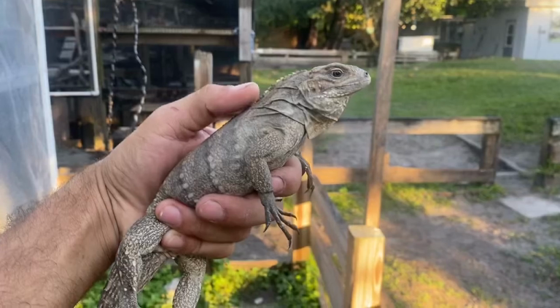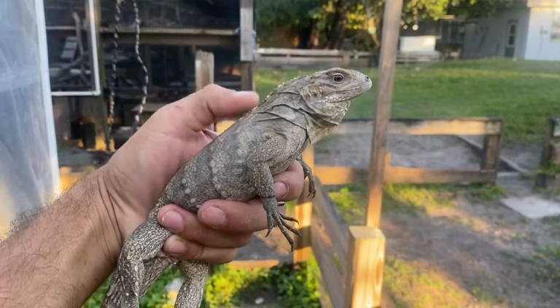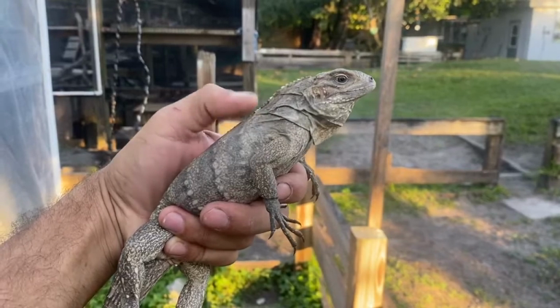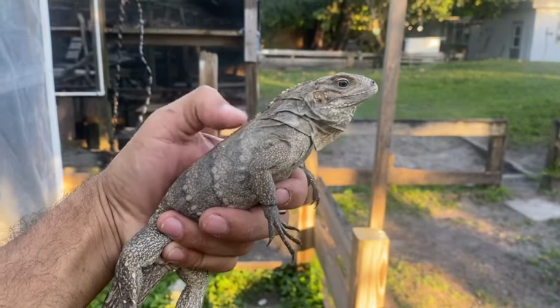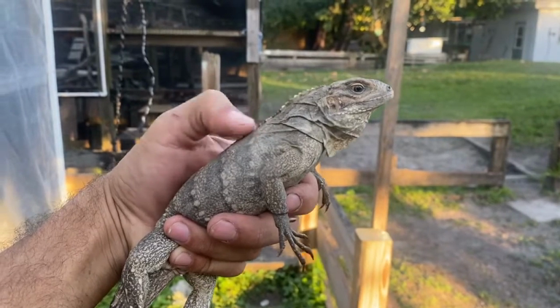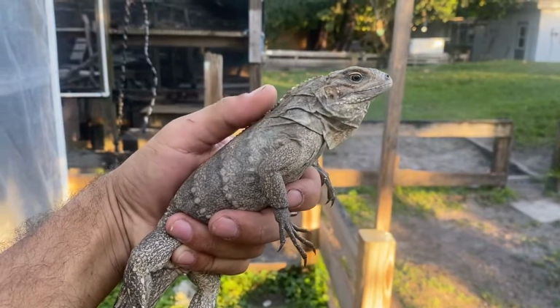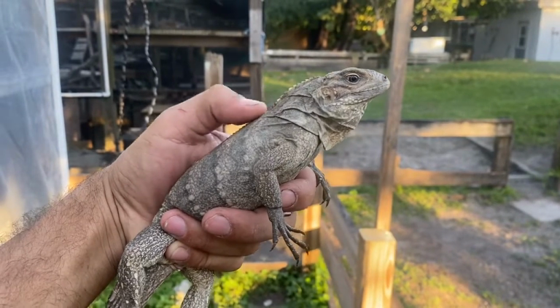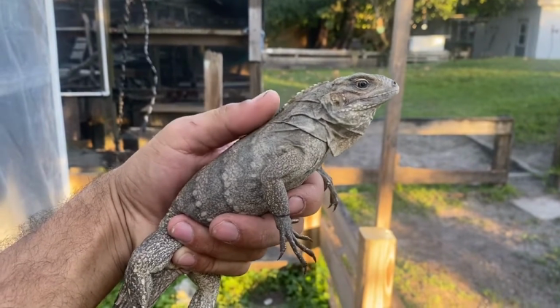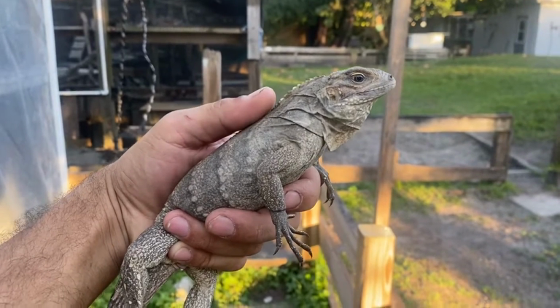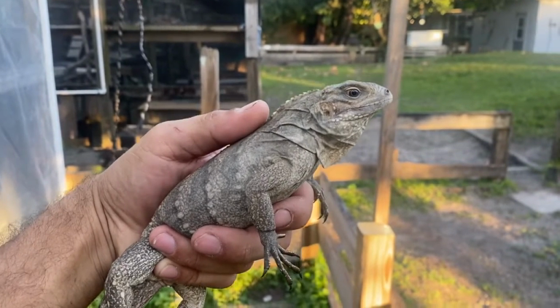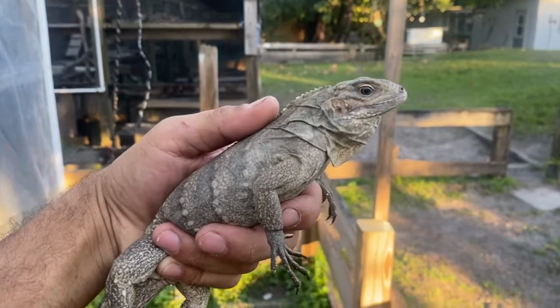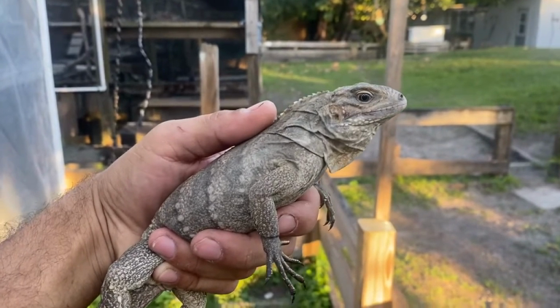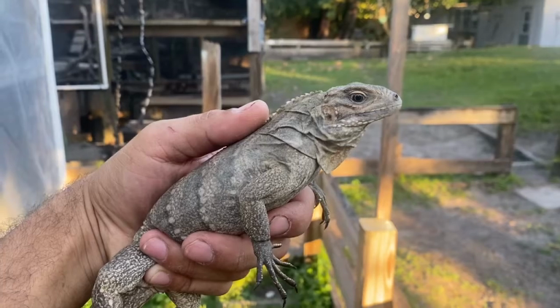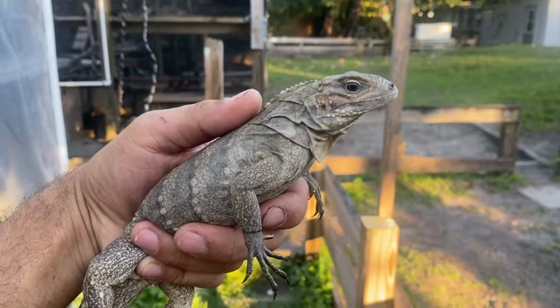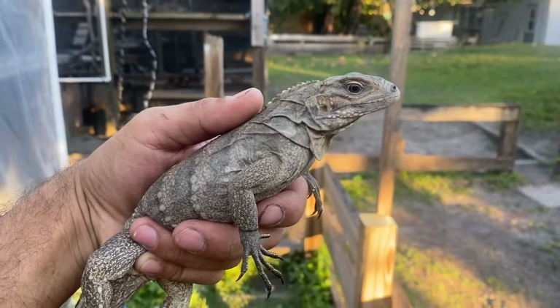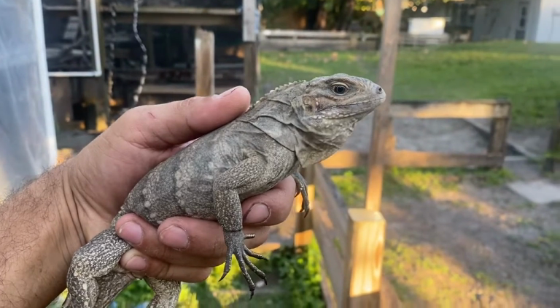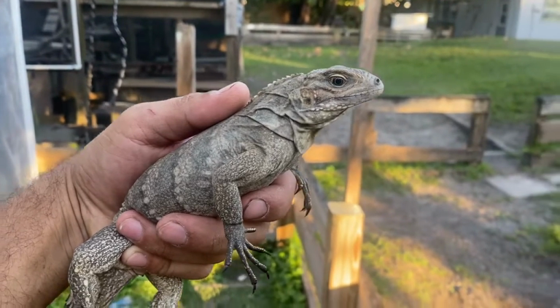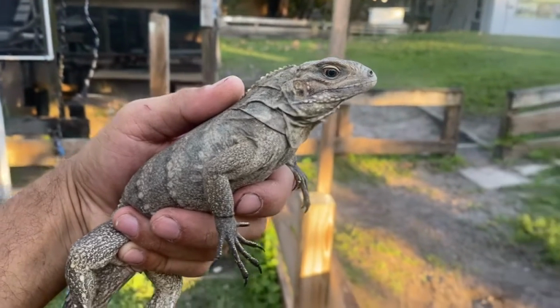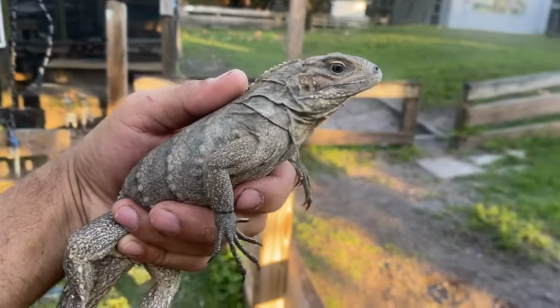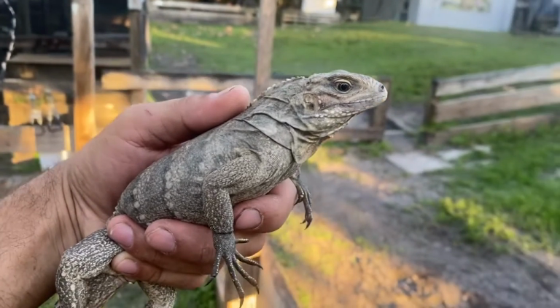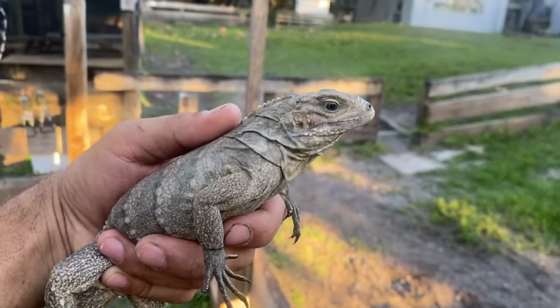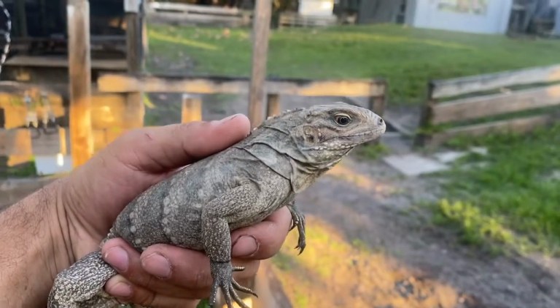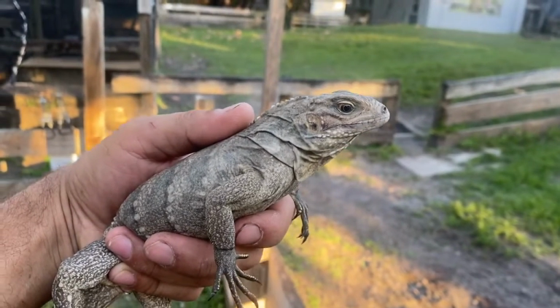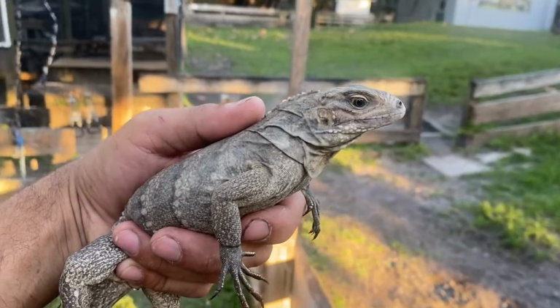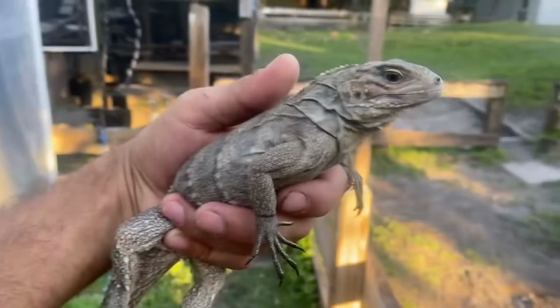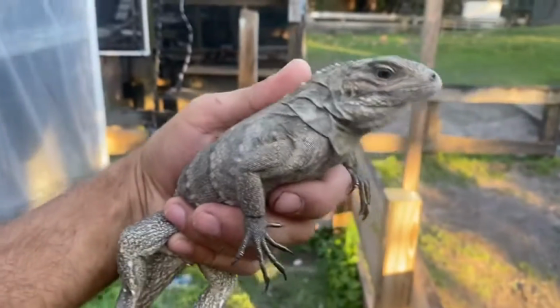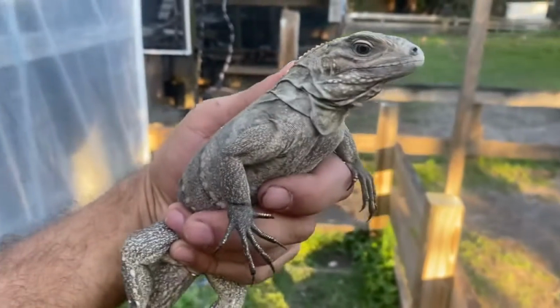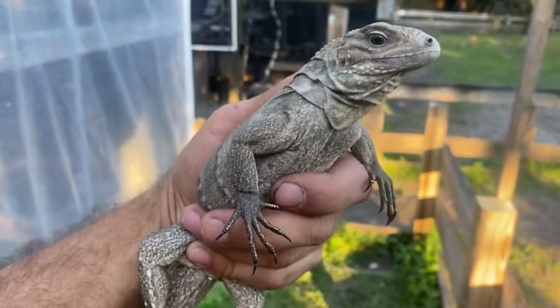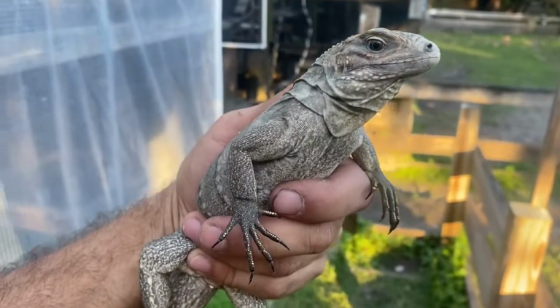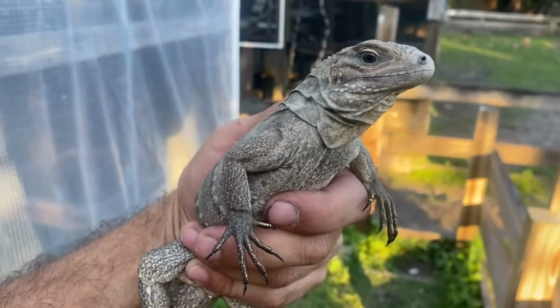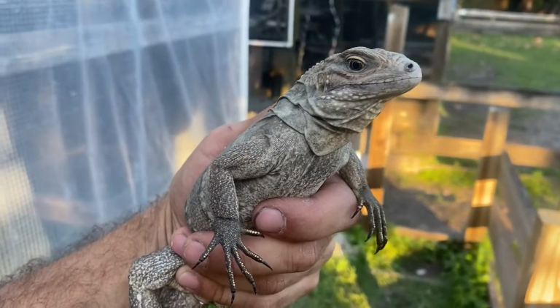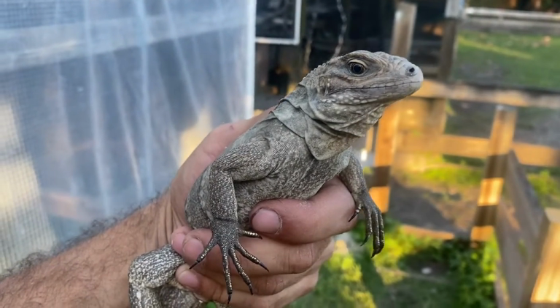Hey, how's it going everybody? Today I want to update you guys on our 2020 Lewiside hybrids. Here in my hand I have a female — she is chipped, her ID chip number is 3567, and this girl here is amazing.